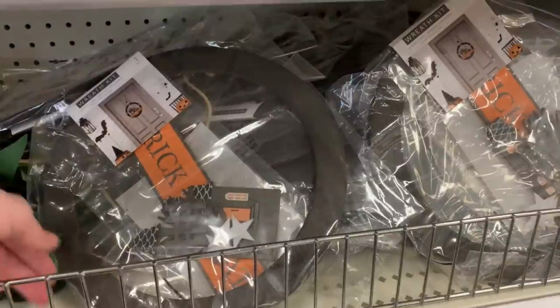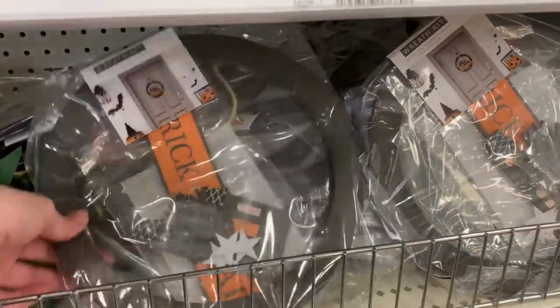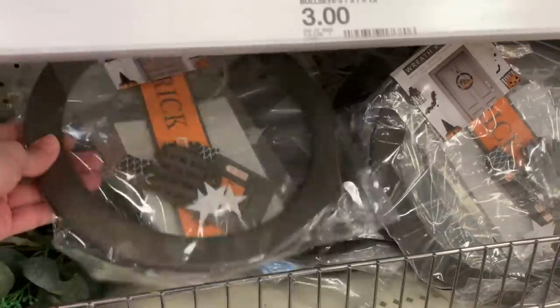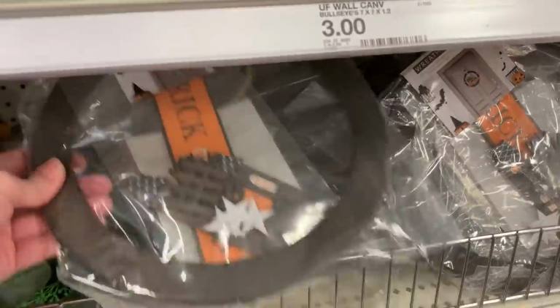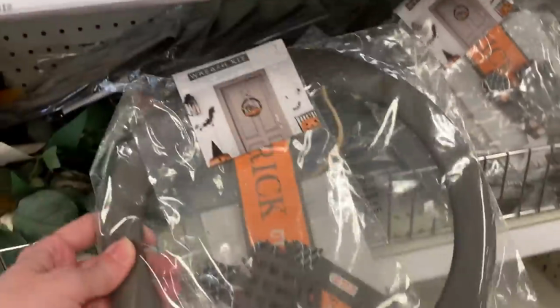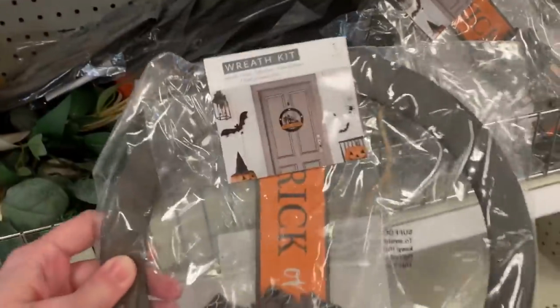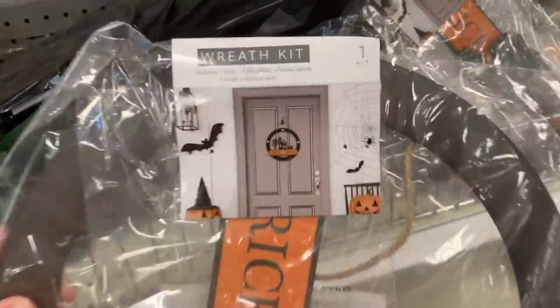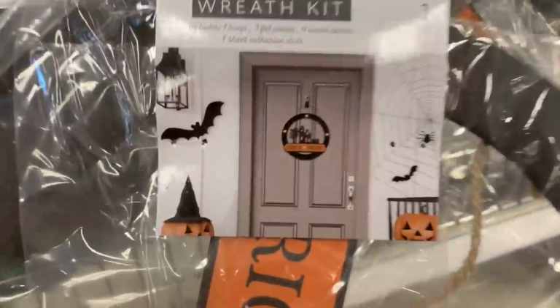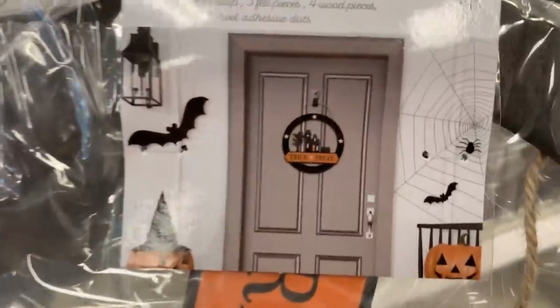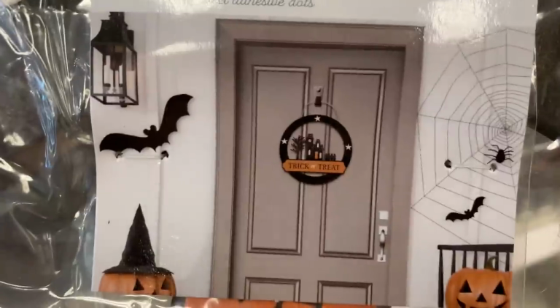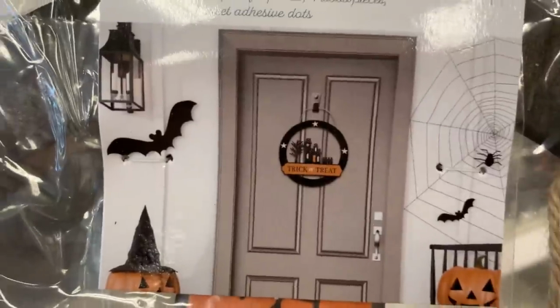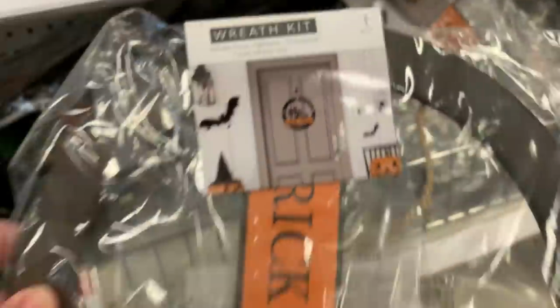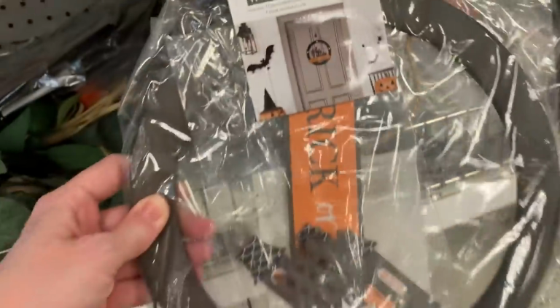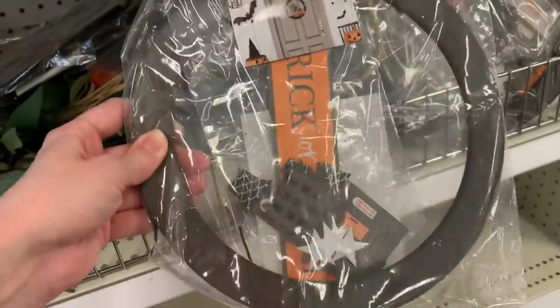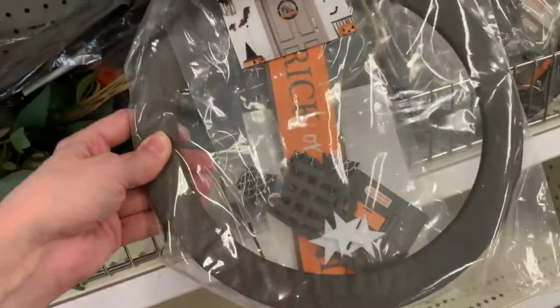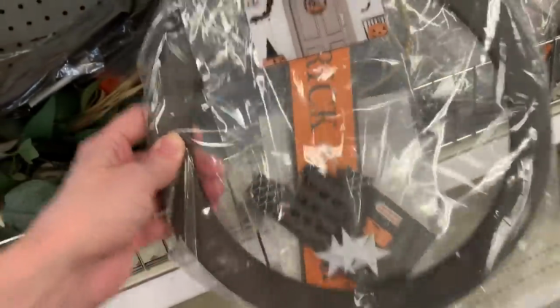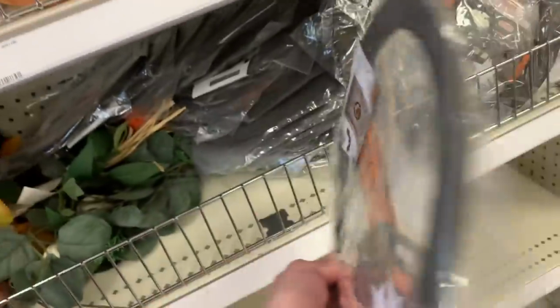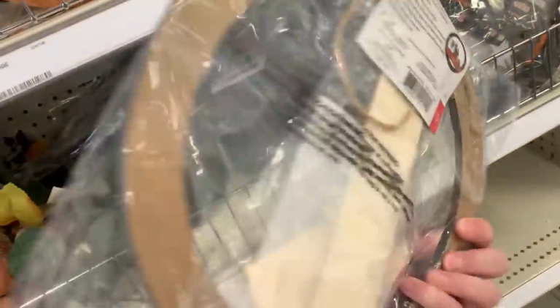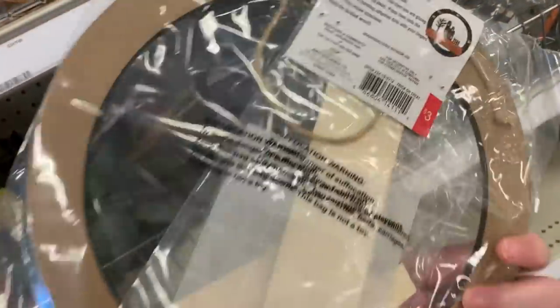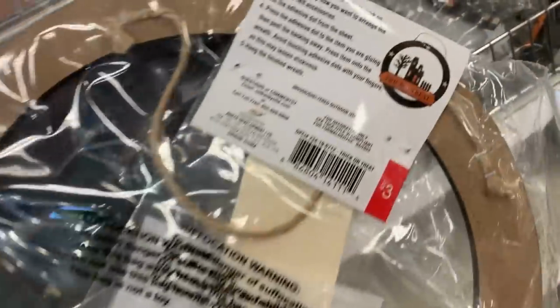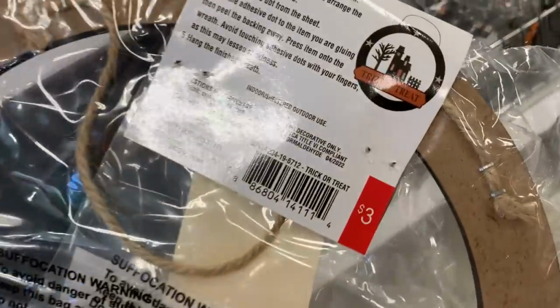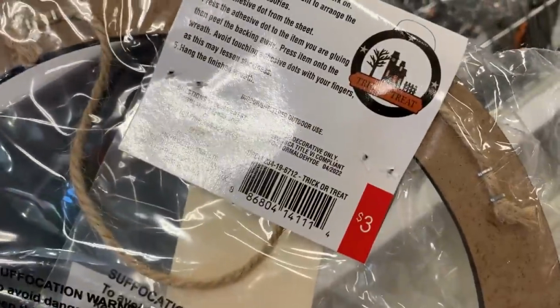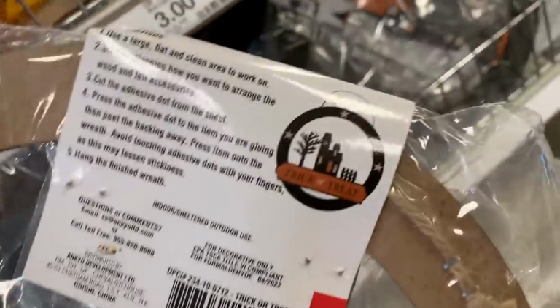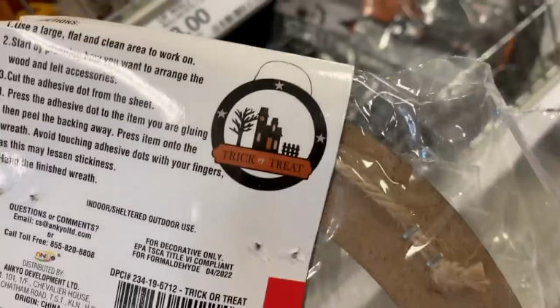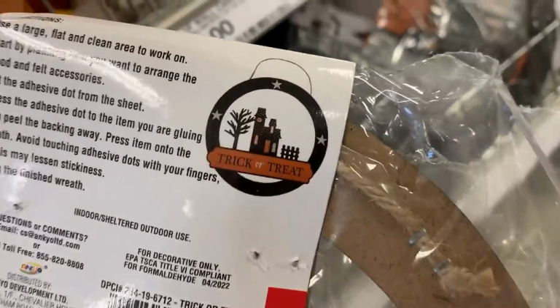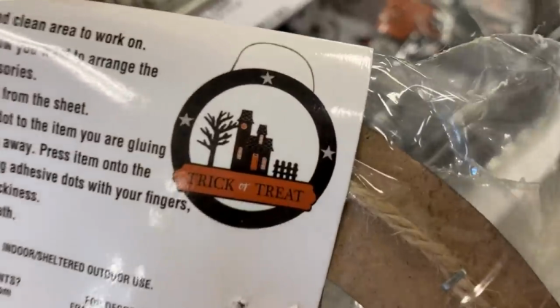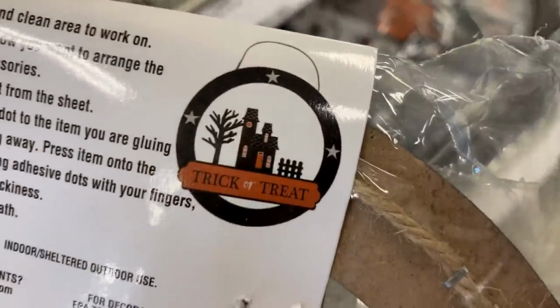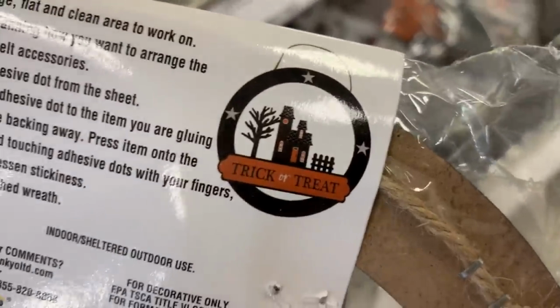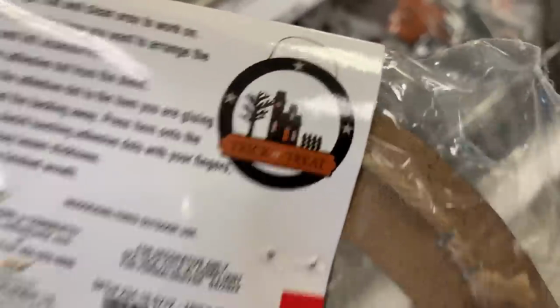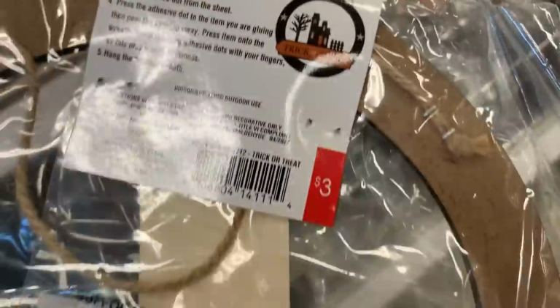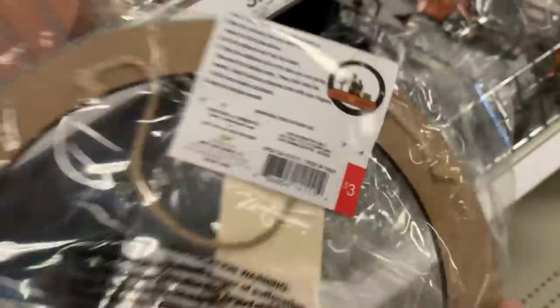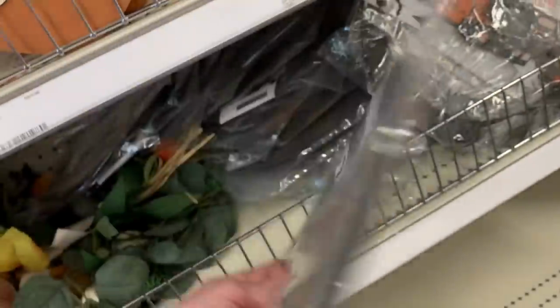This is a Halloween craft item — it's a little wreath kit. The pieces all appear to be made of wood and they come together to form a little haunted house scene that says trick or treat. This item is three dollars.